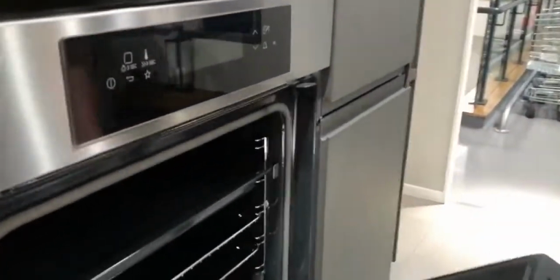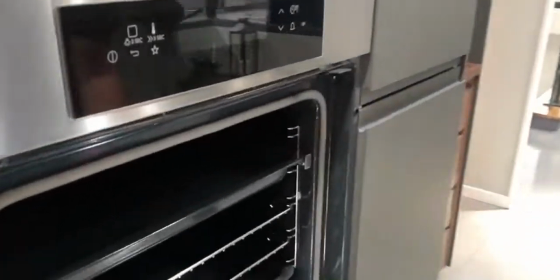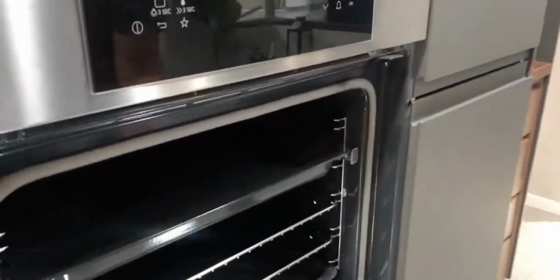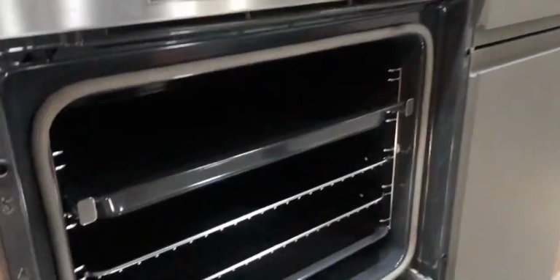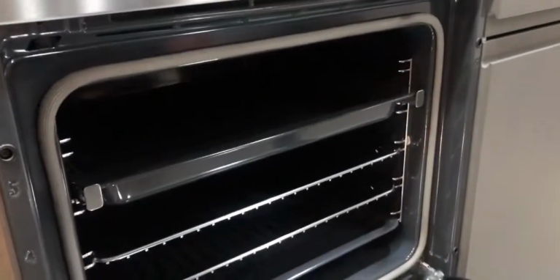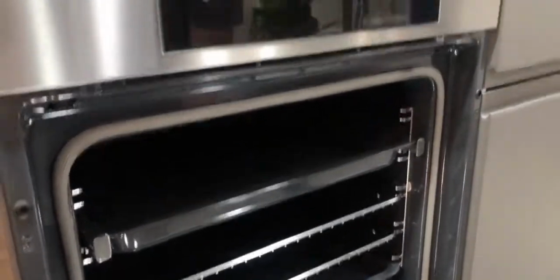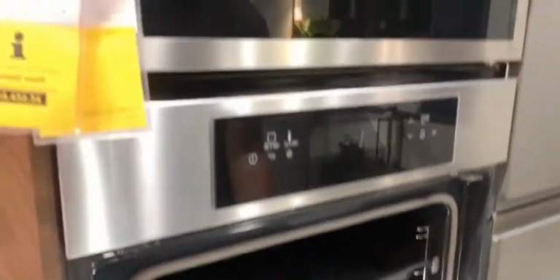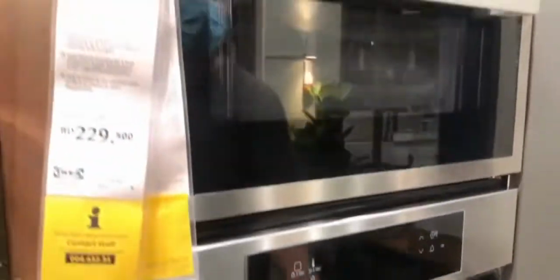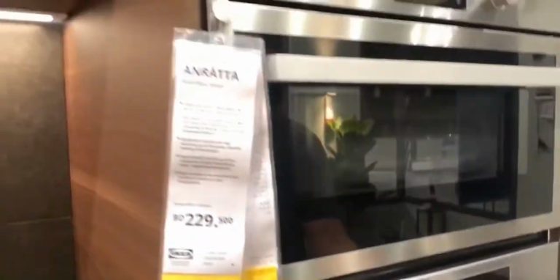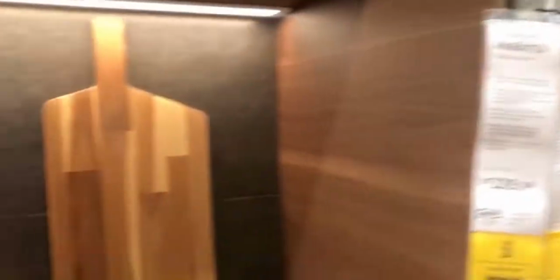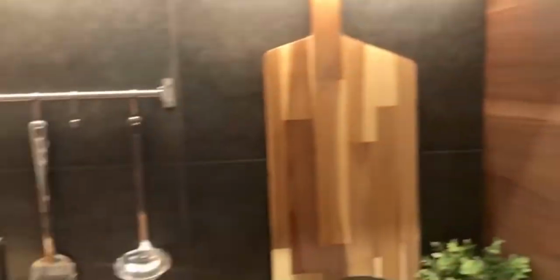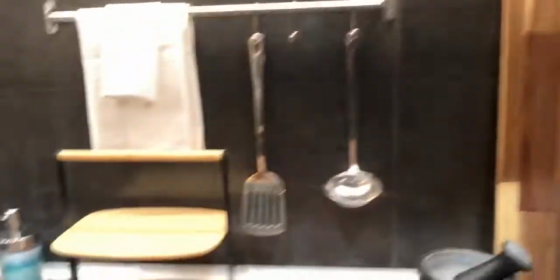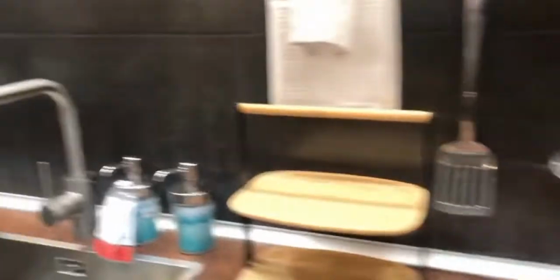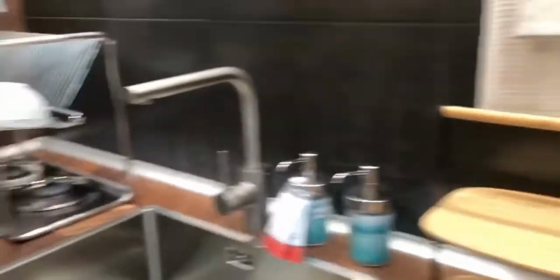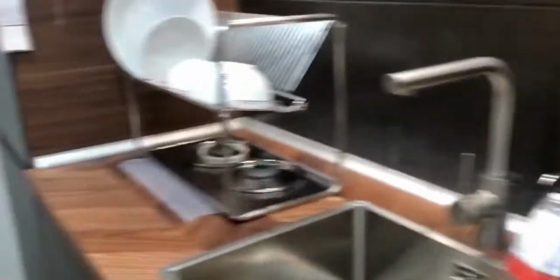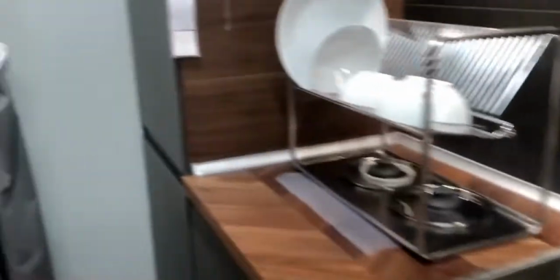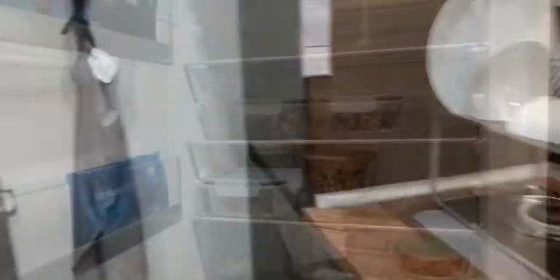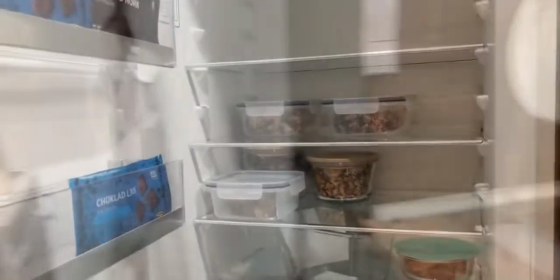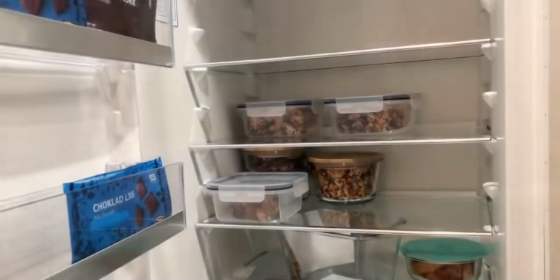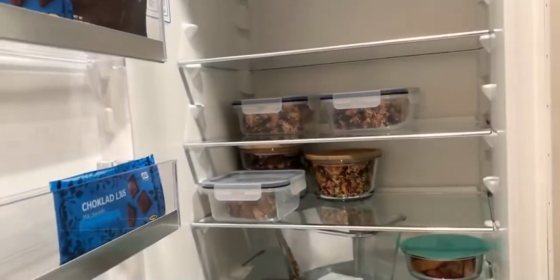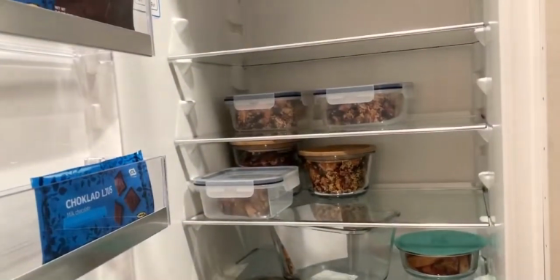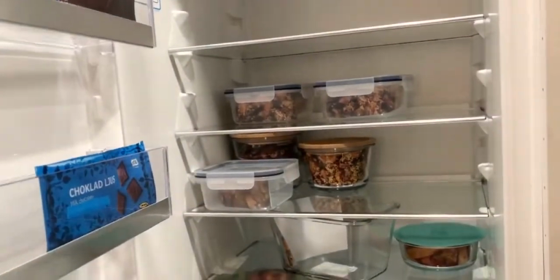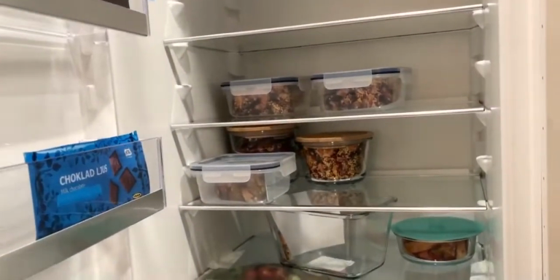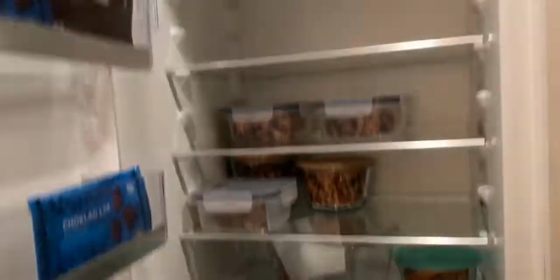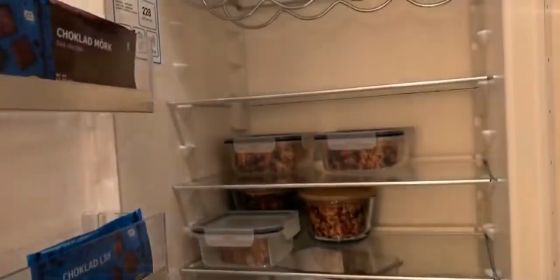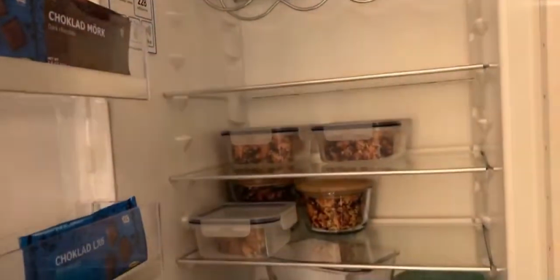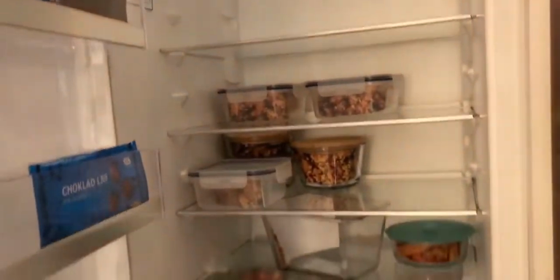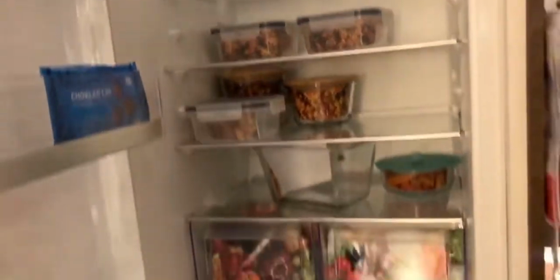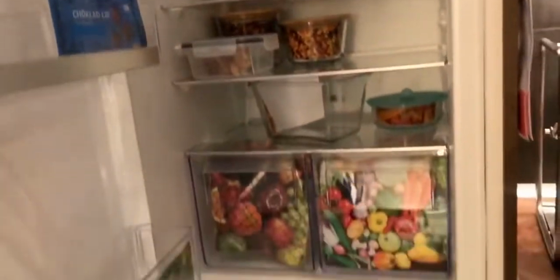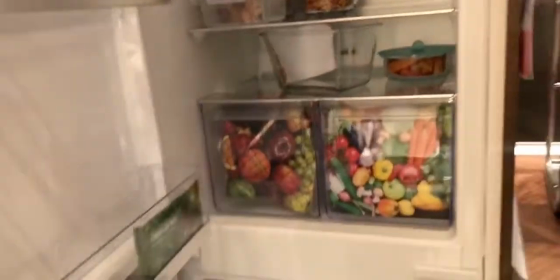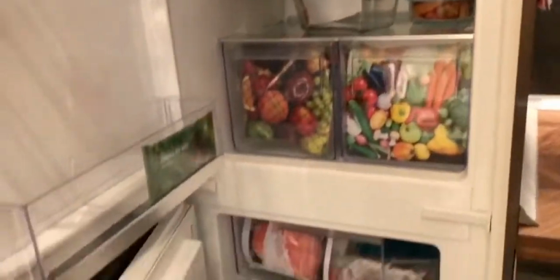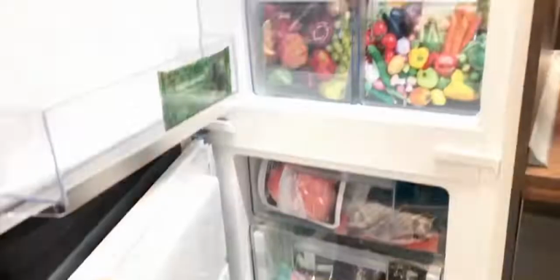This is new actually. So next is my ref tour, my fridge tour.